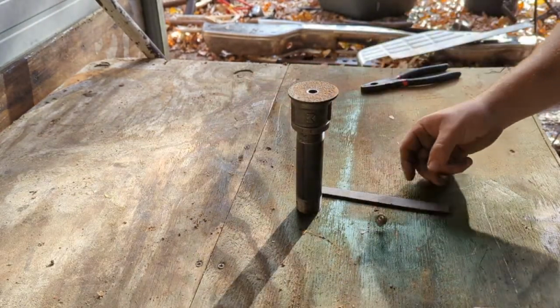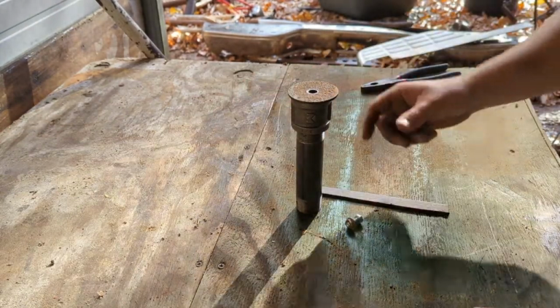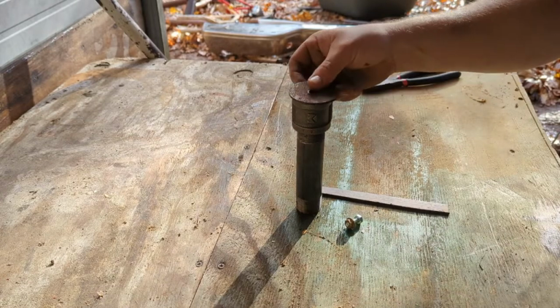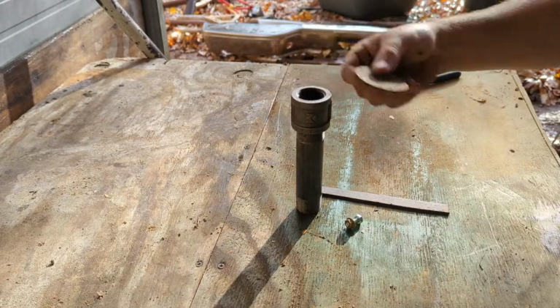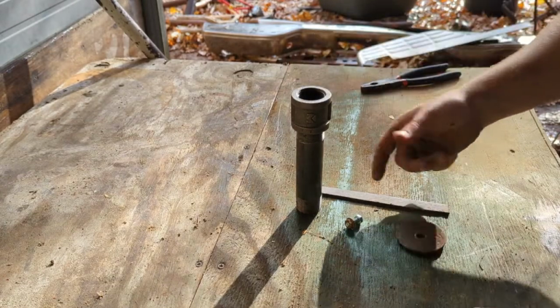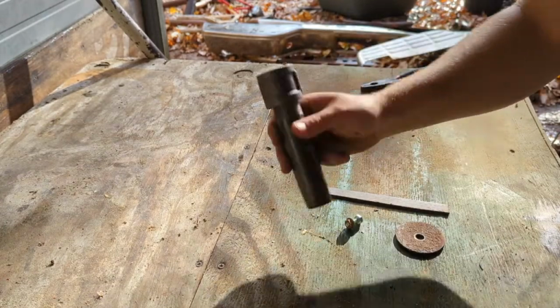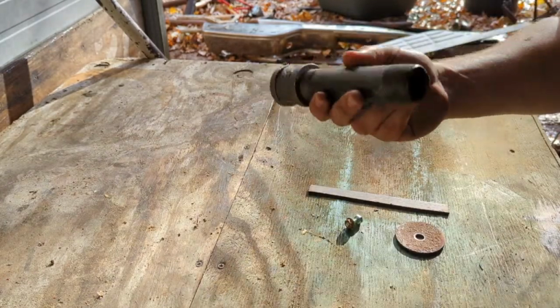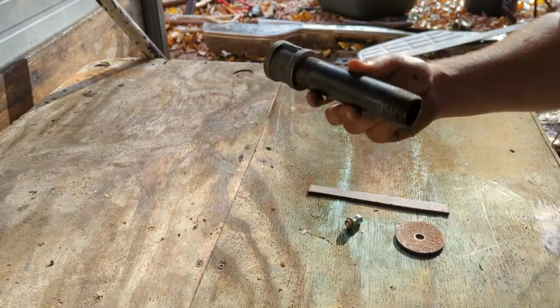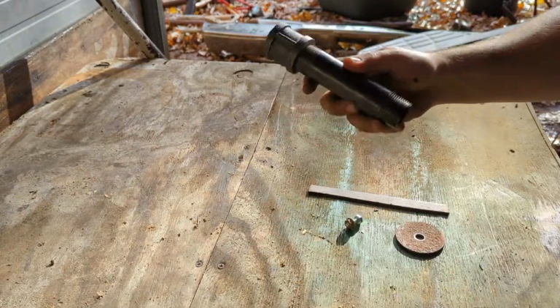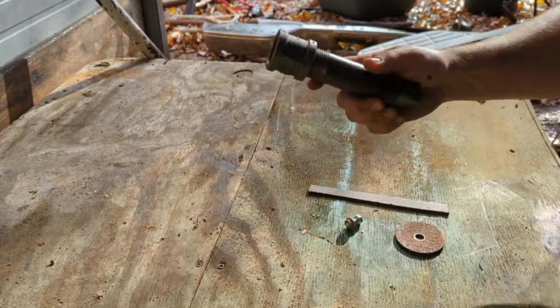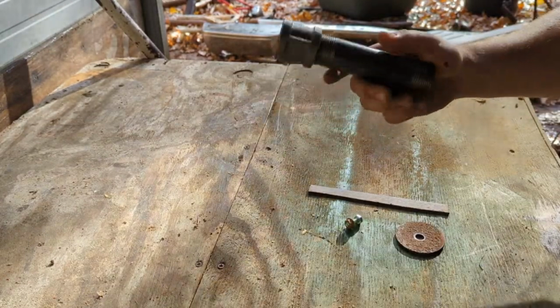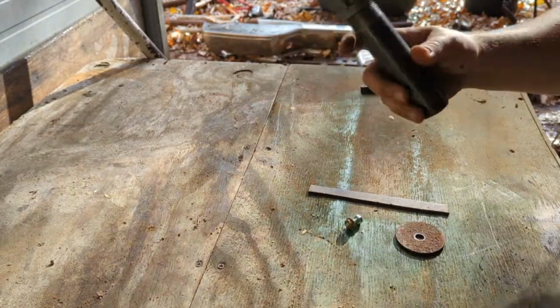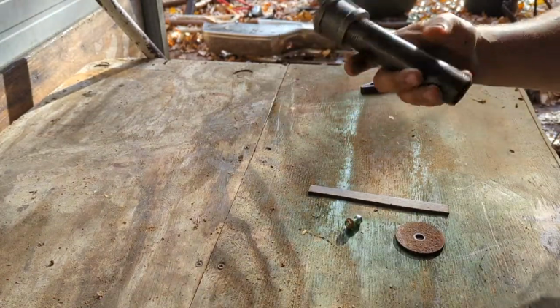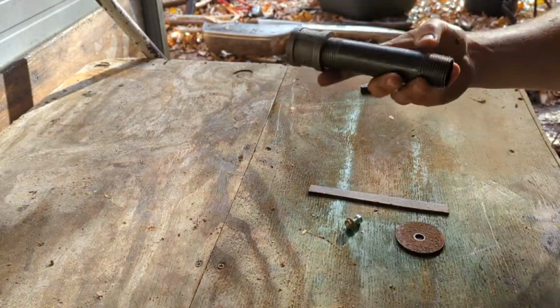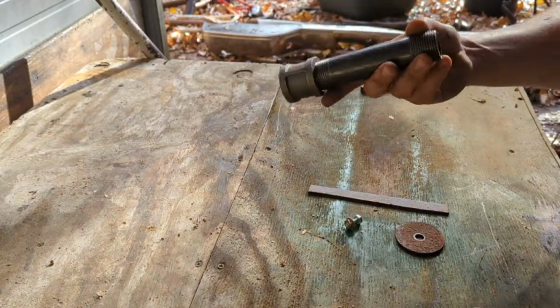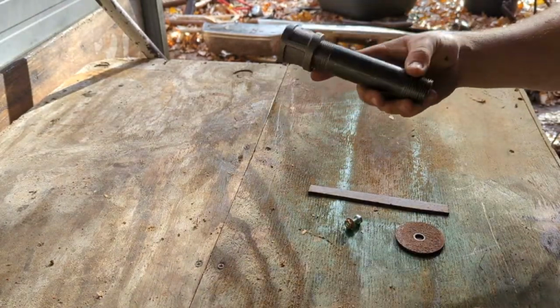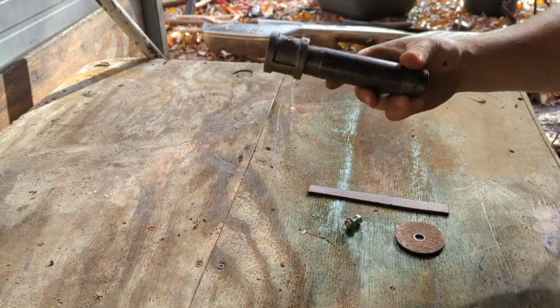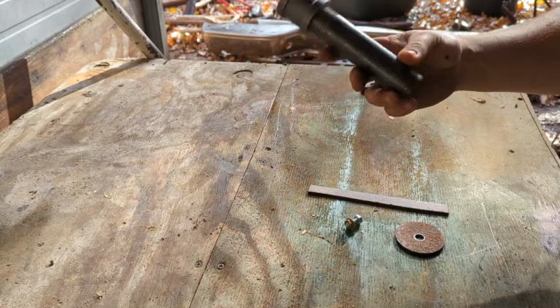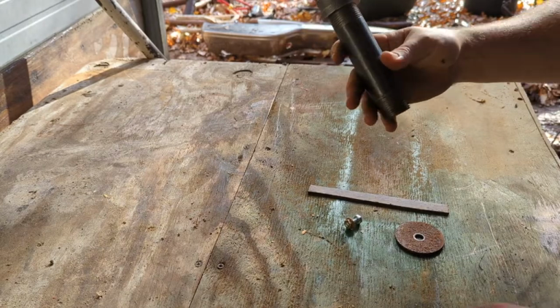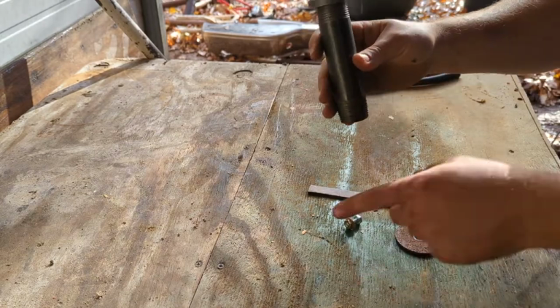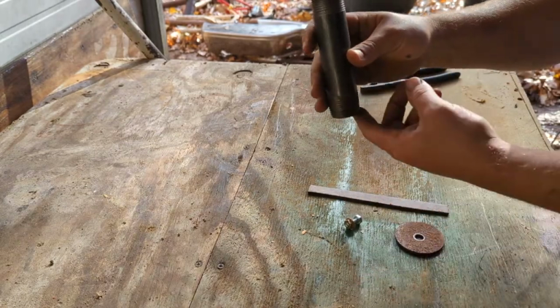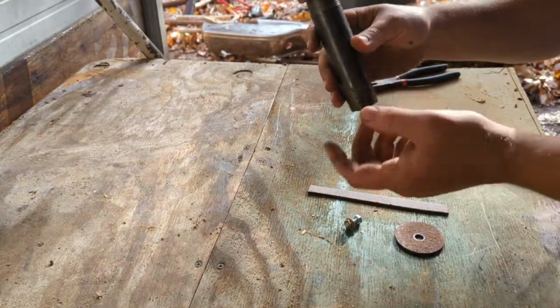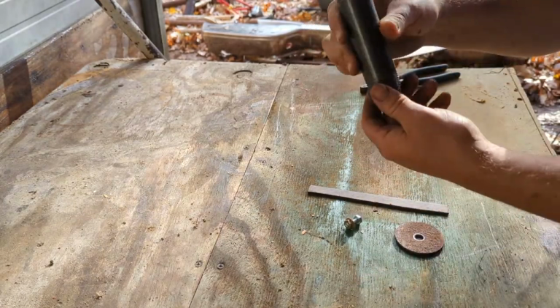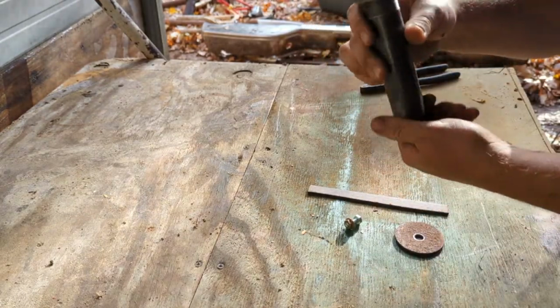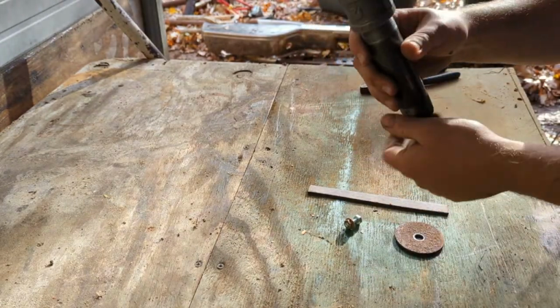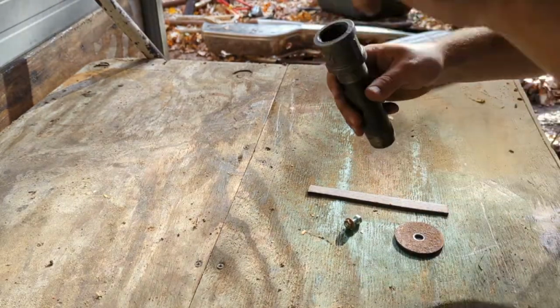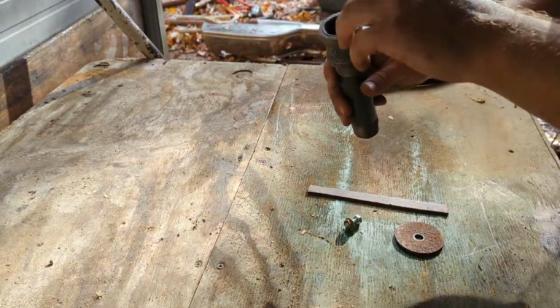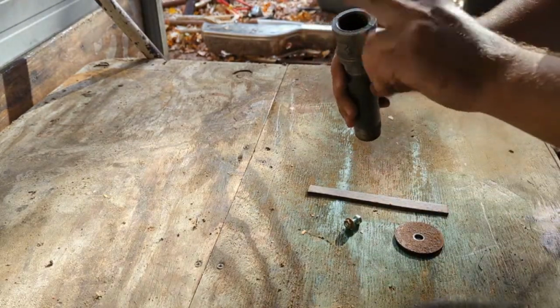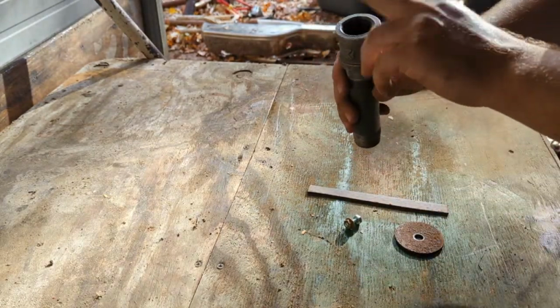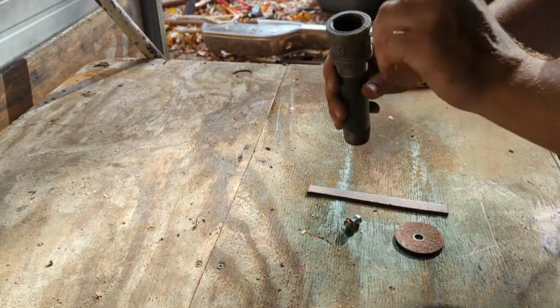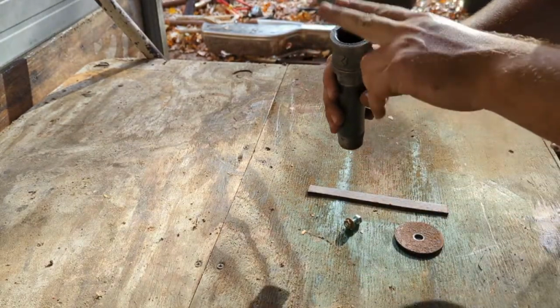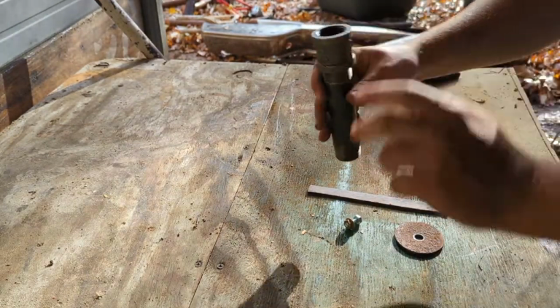That's what it's gonna take. I got this black iron pipe that screws in - it's got like a Briggs and Stratton elbow comes out - that's just gonna screw in there, put a flapper on top.